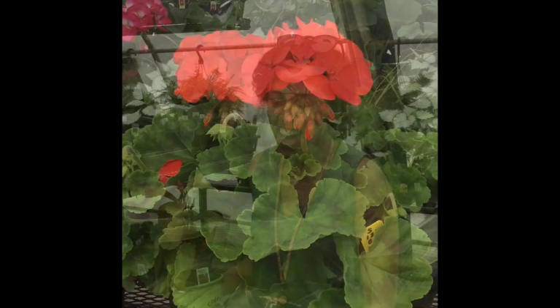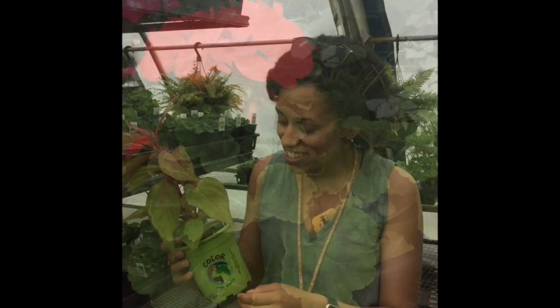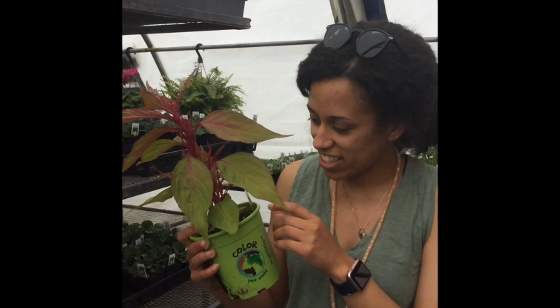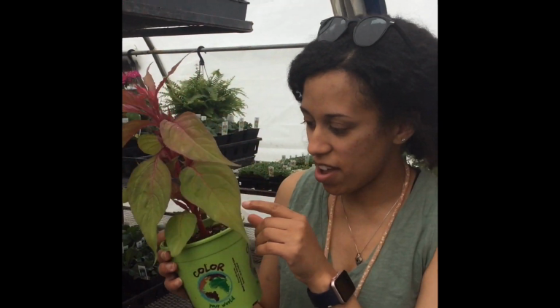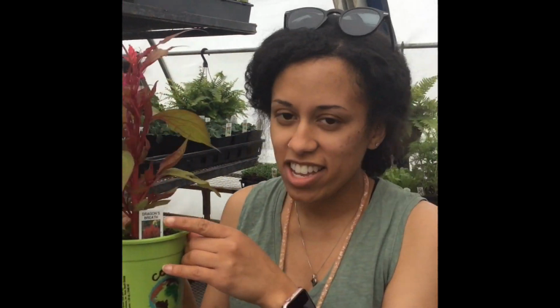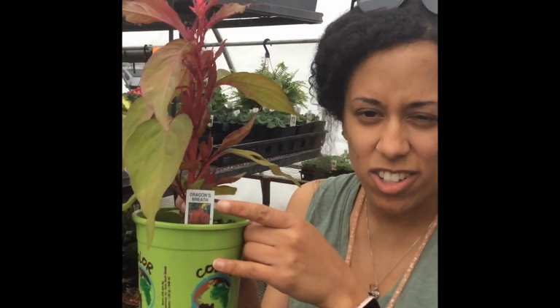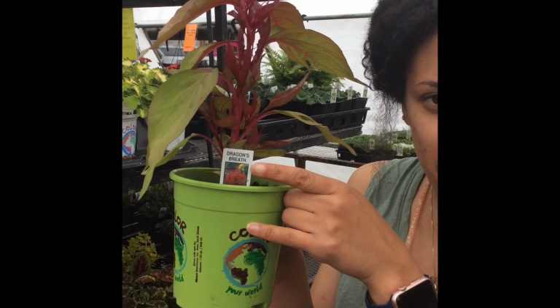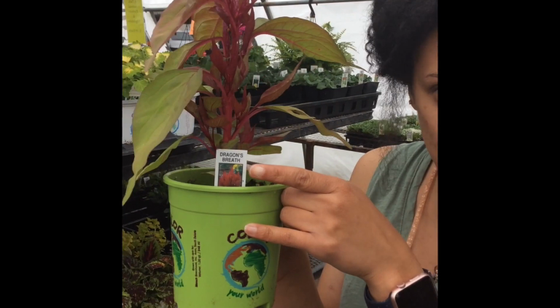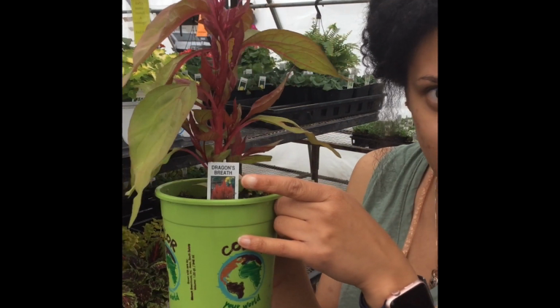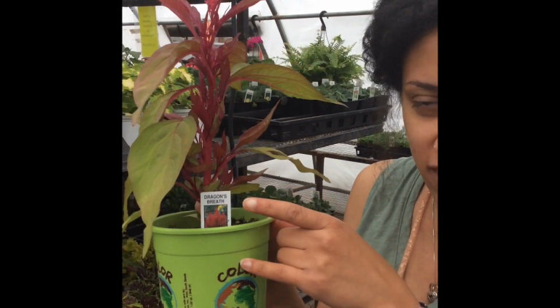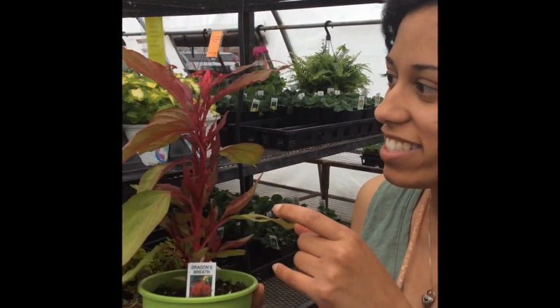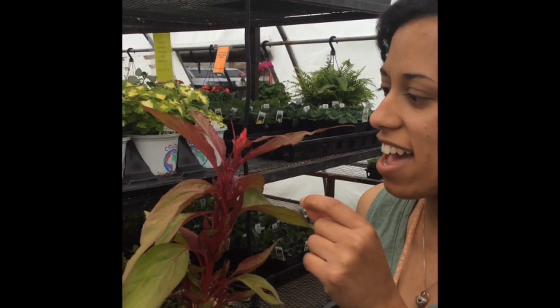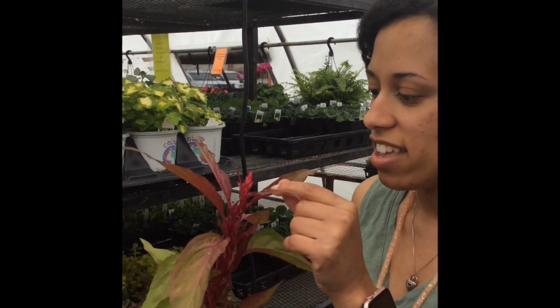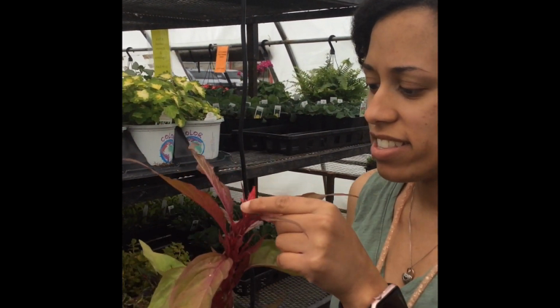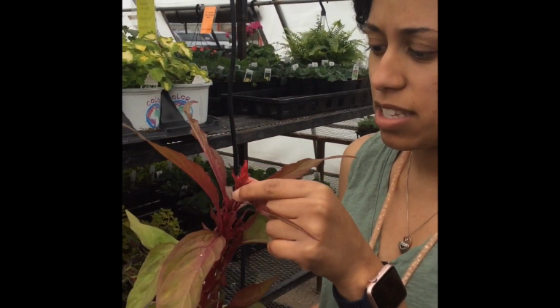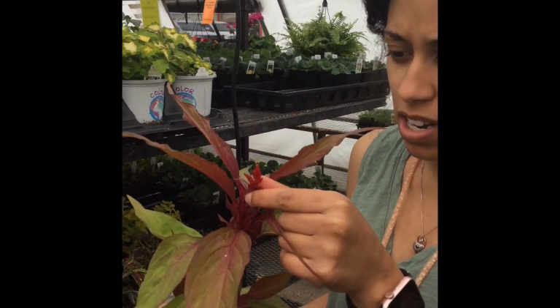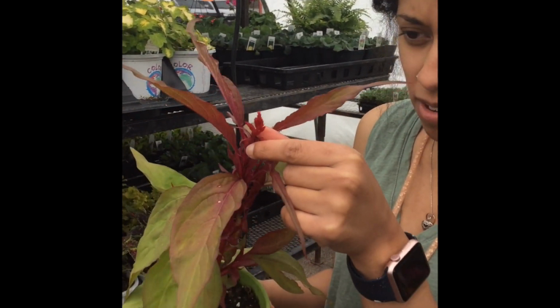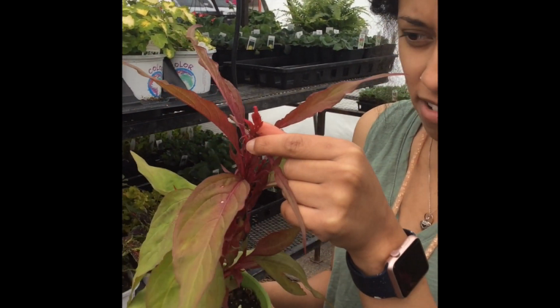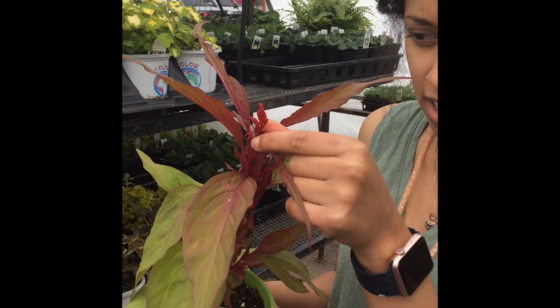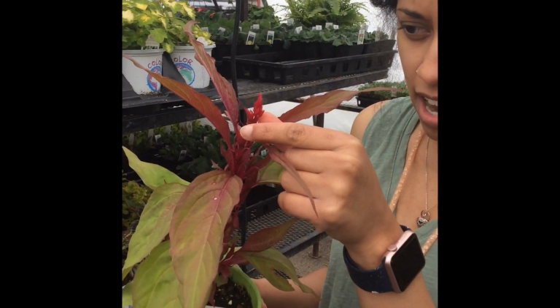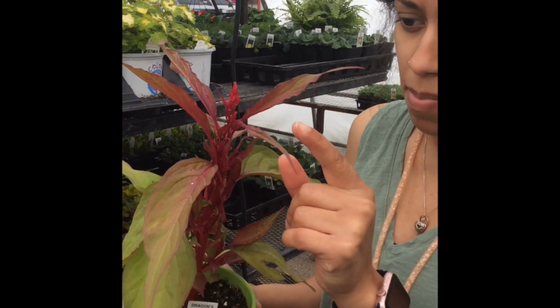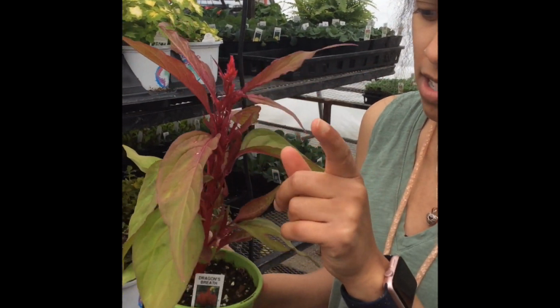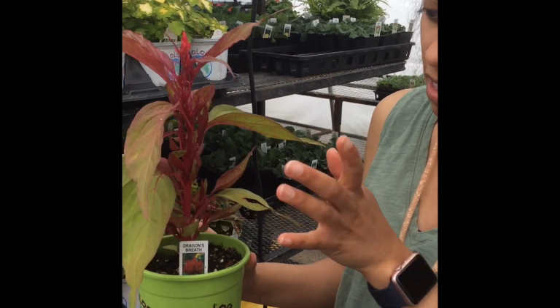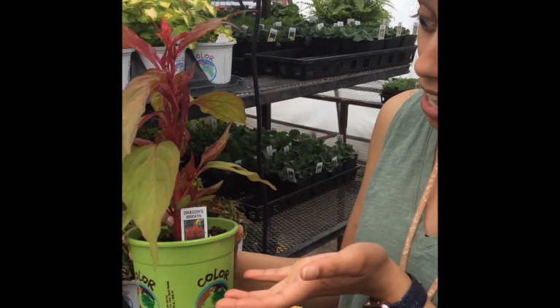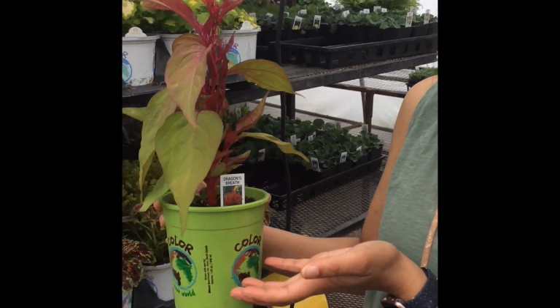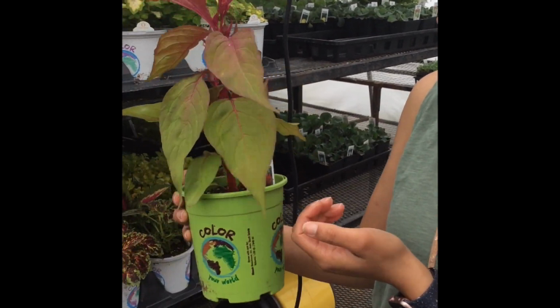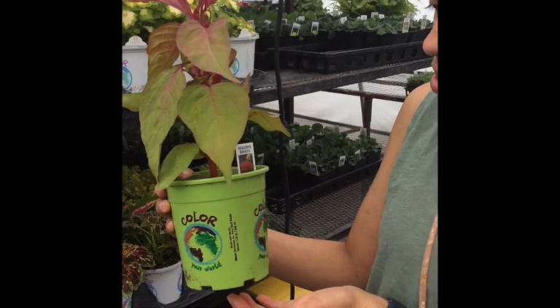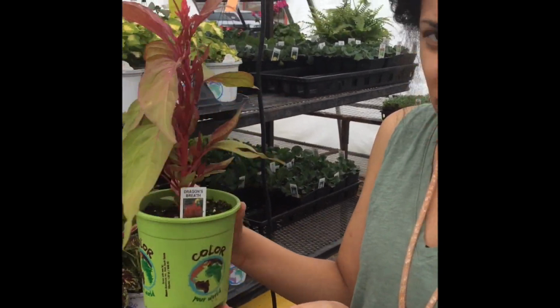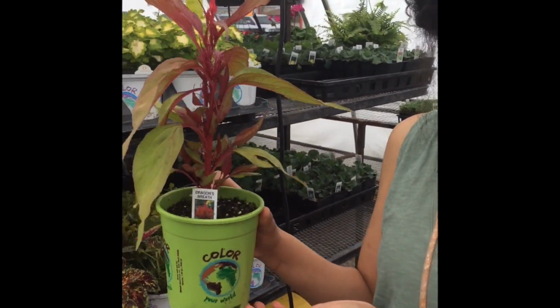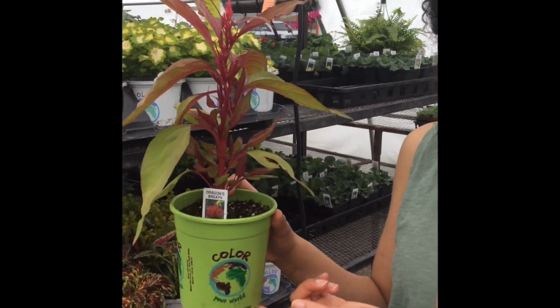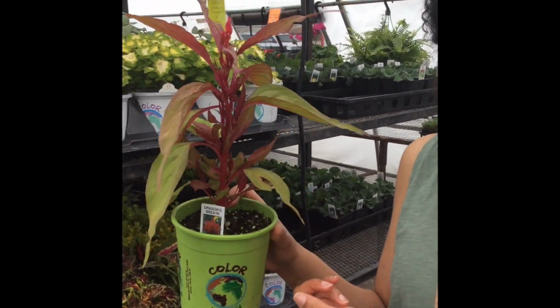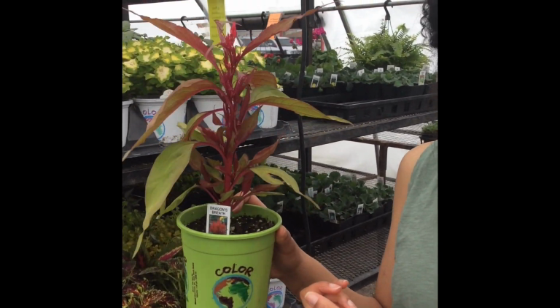Look at this one. It's called Dragon's Breath. How neat is that? It's got these pretty little flowers on the top and these big leaves. I wonder what it would look like when it's all grown up.